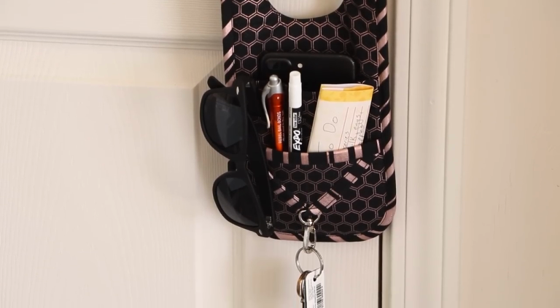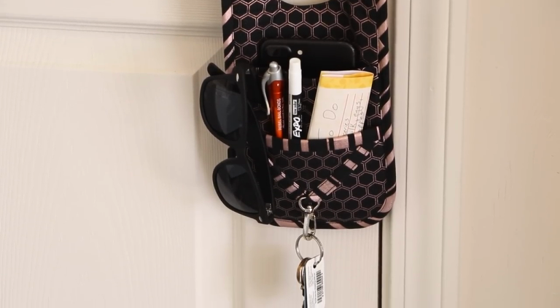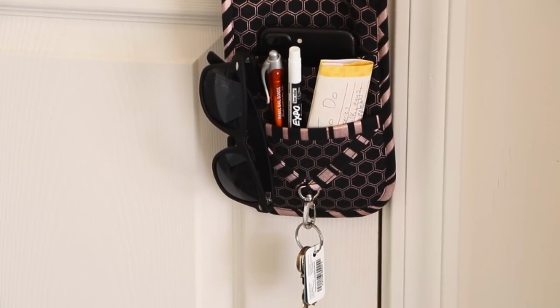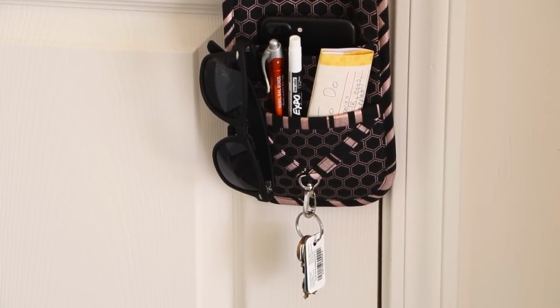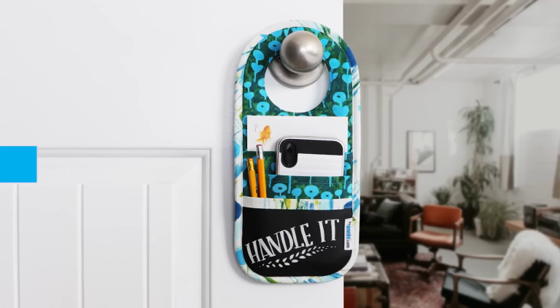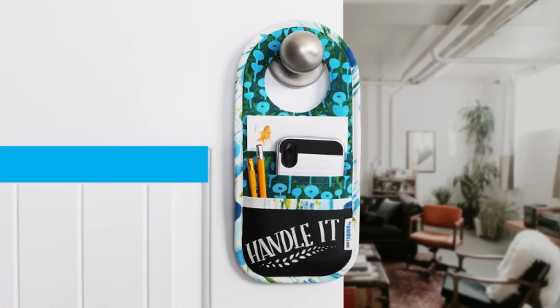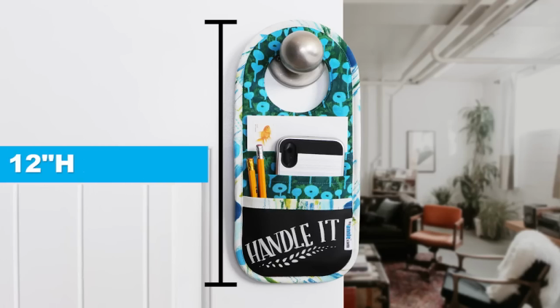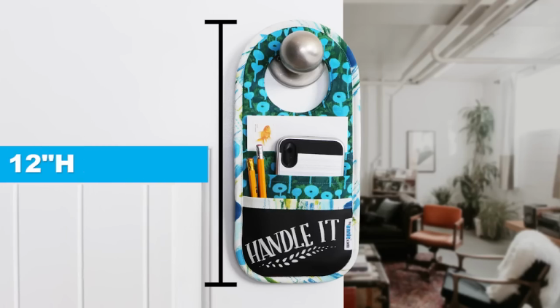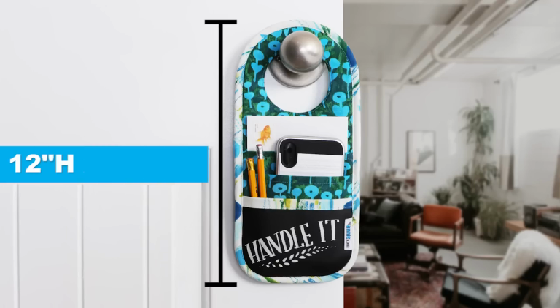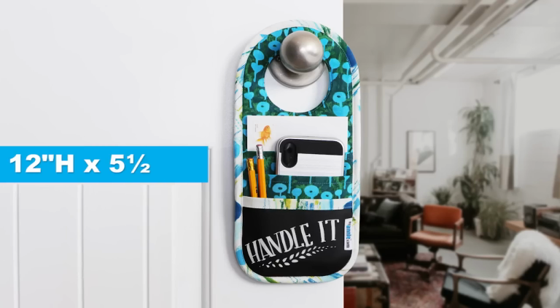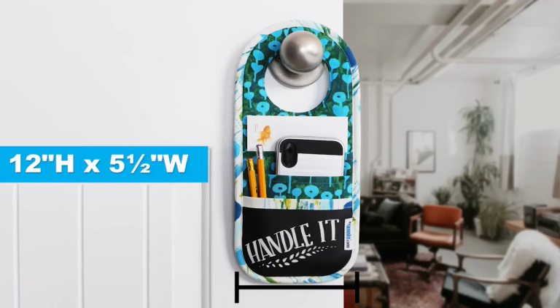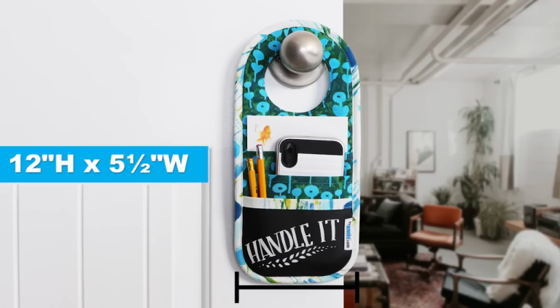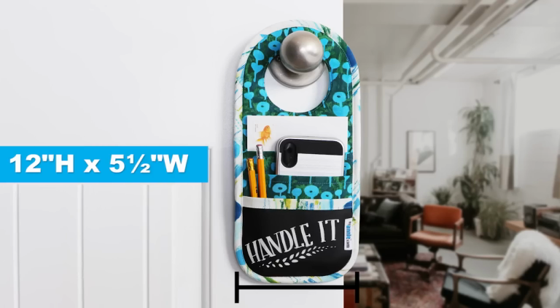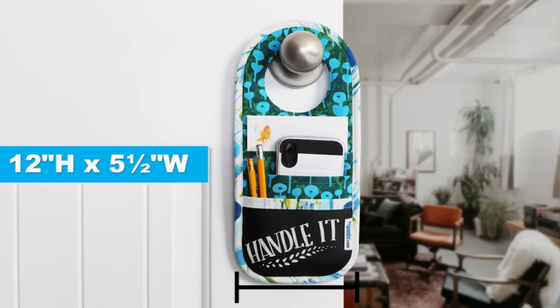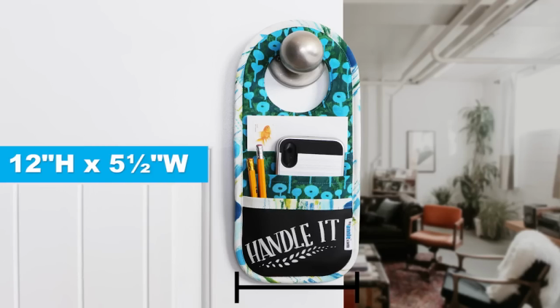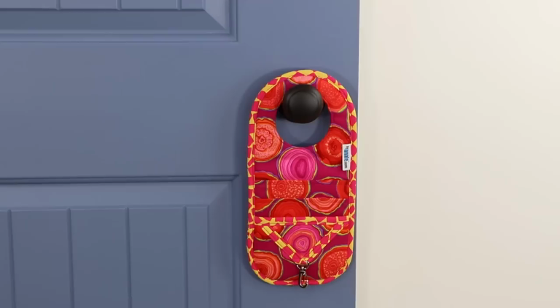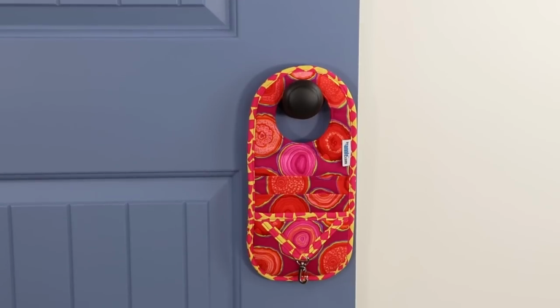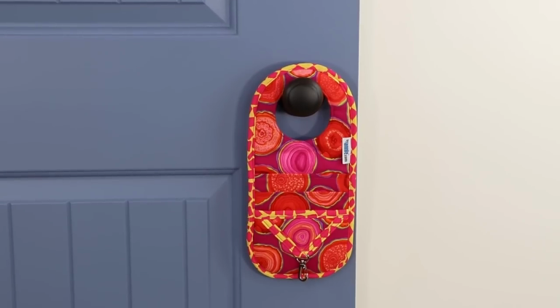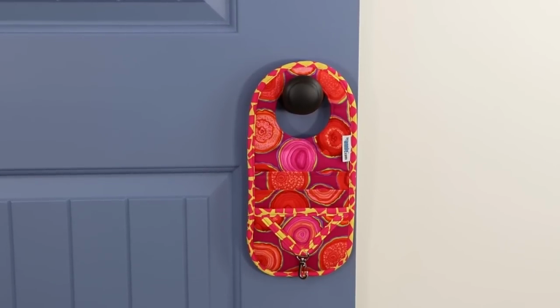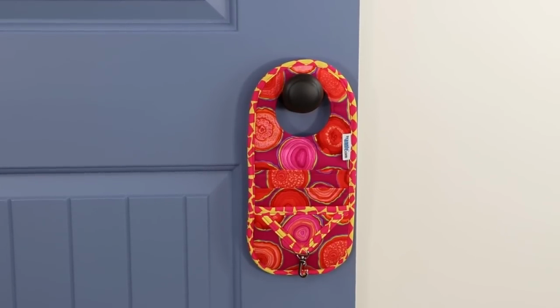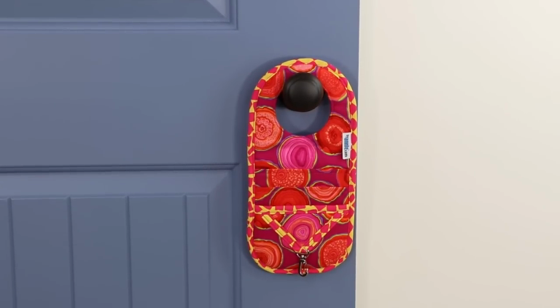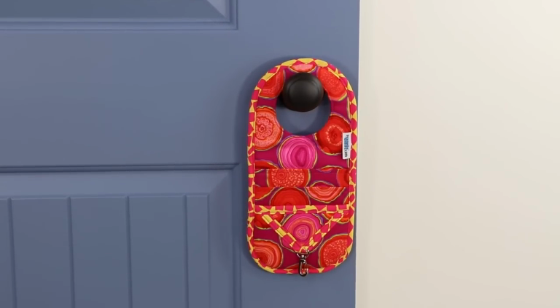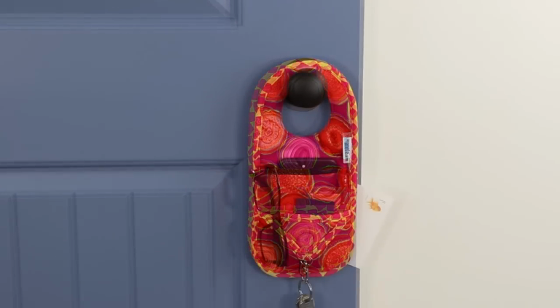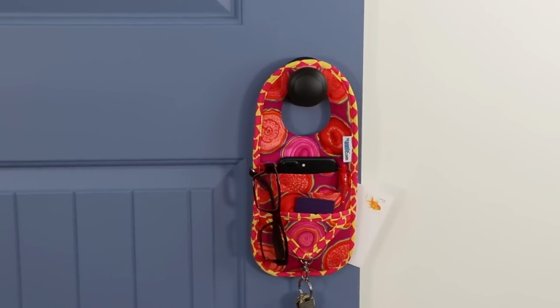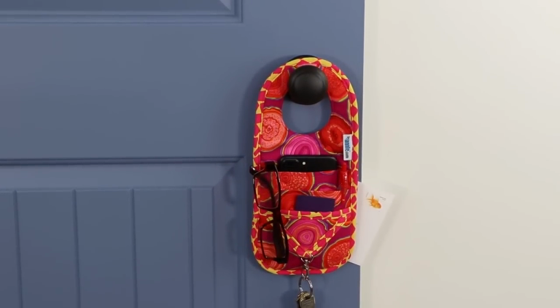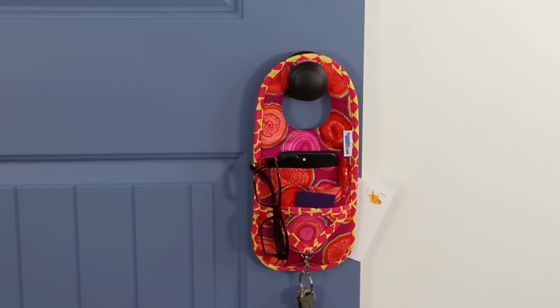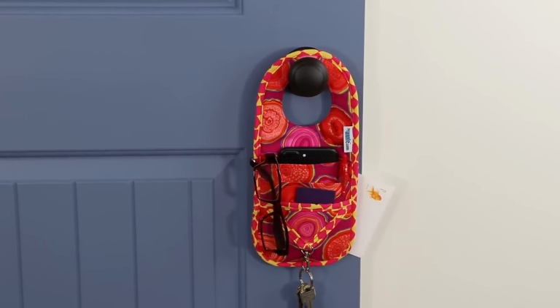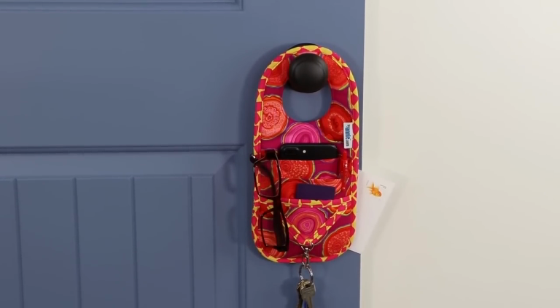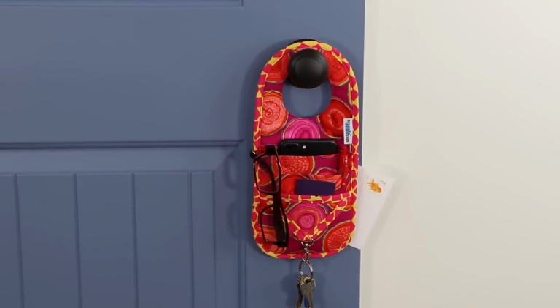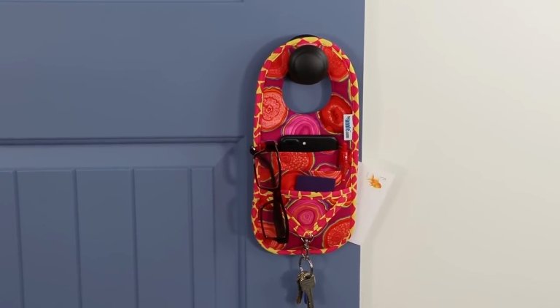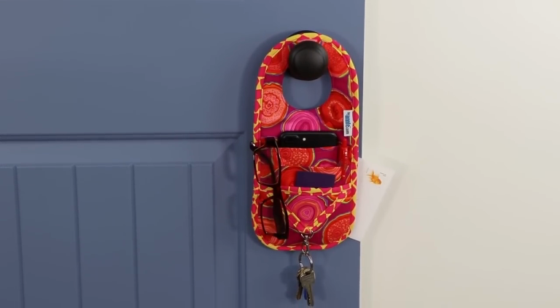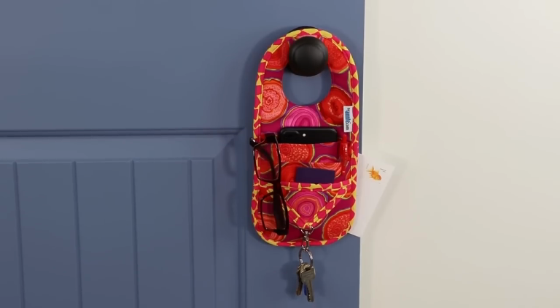Each Handle It organizer measures 12 inches high and five and a half inches wide, and is designed to fit over the door handle to hold keys, phones, glasses, shopping lists, and more.